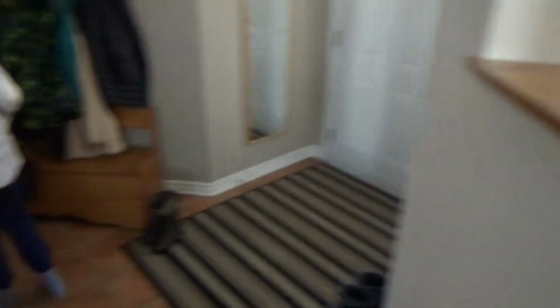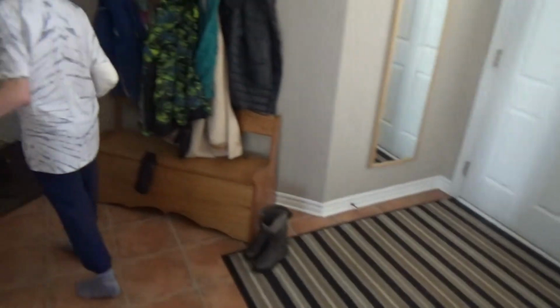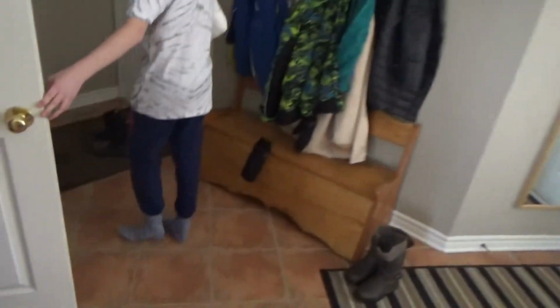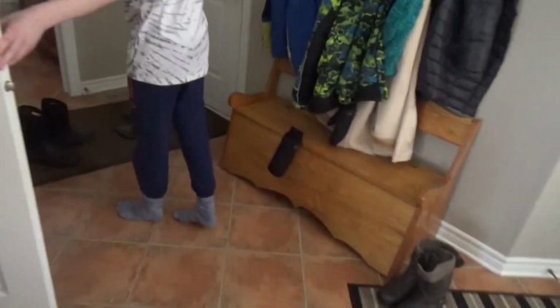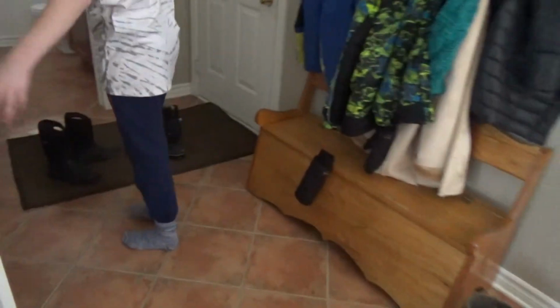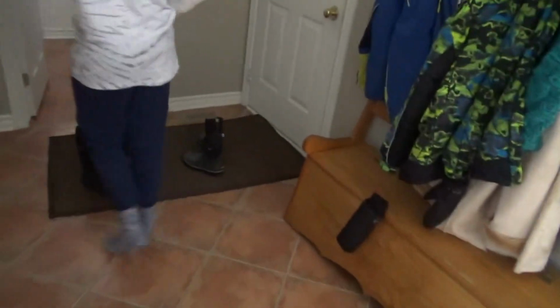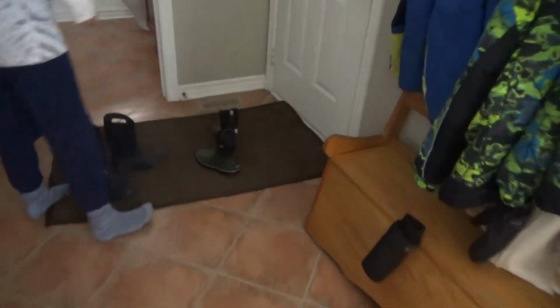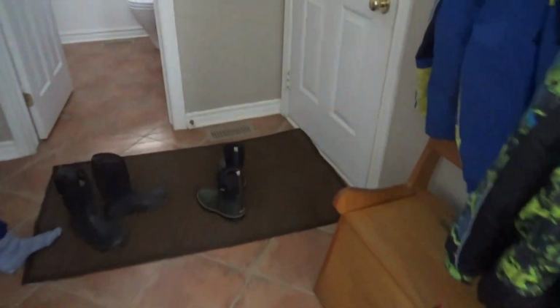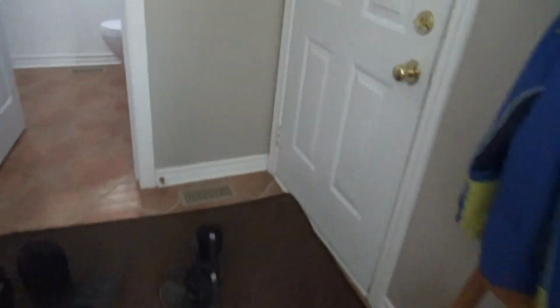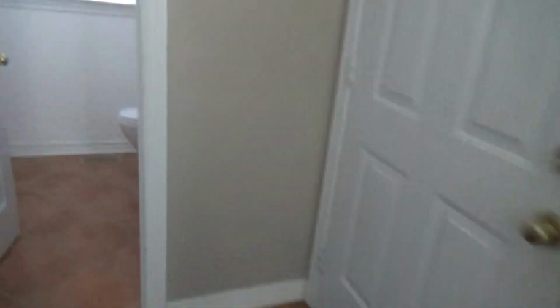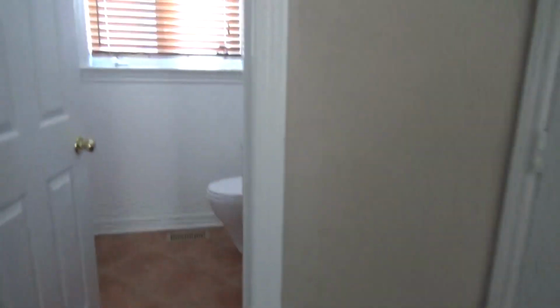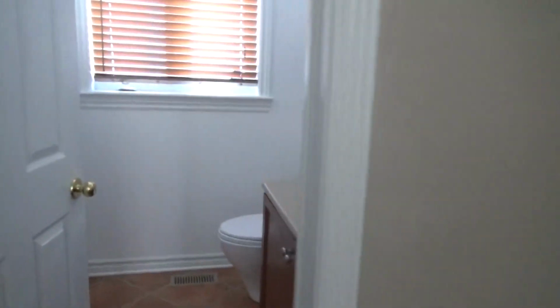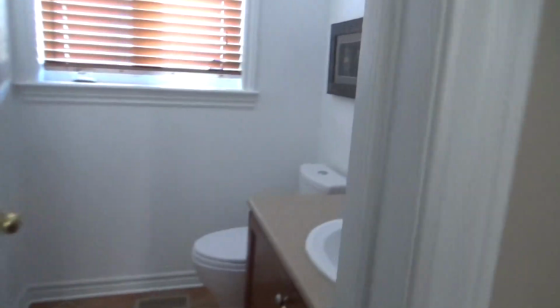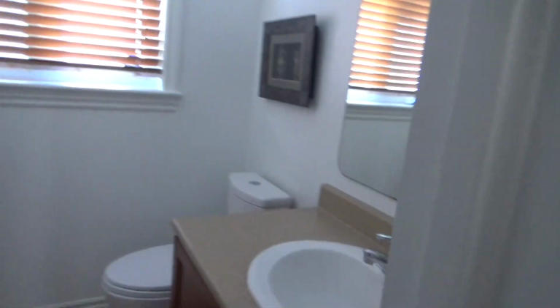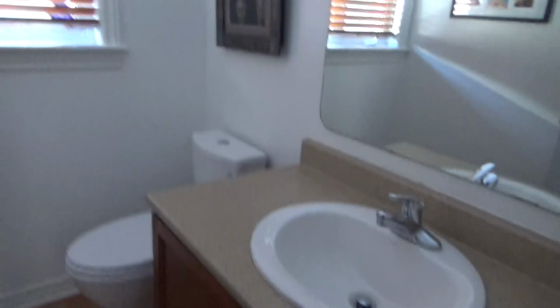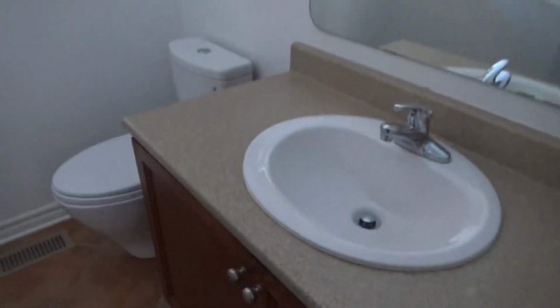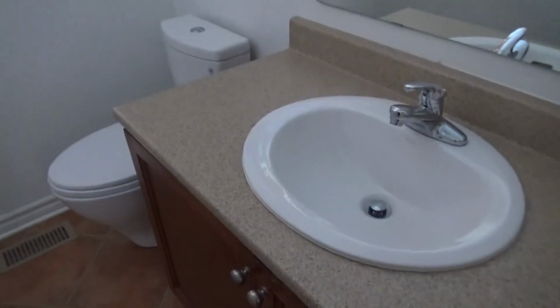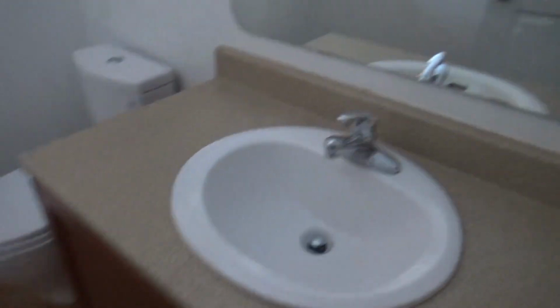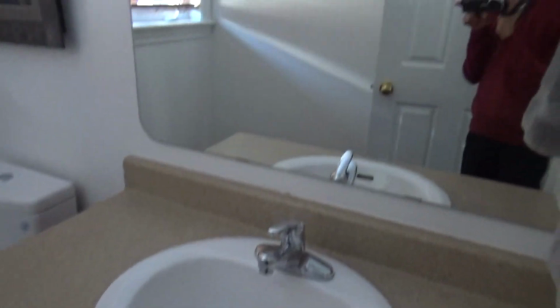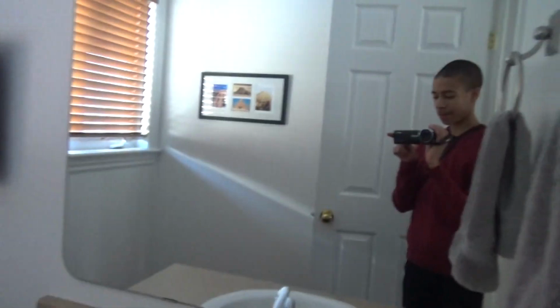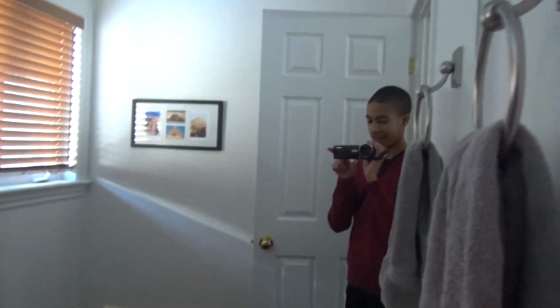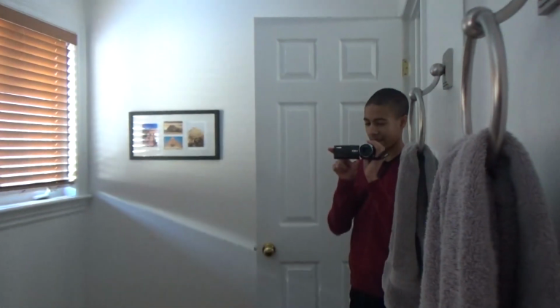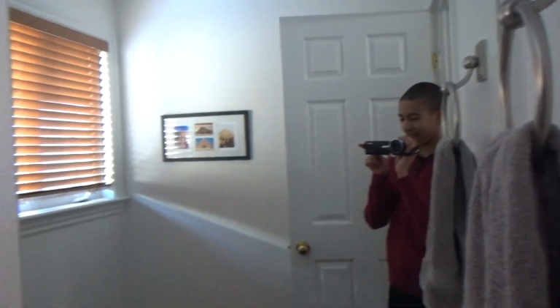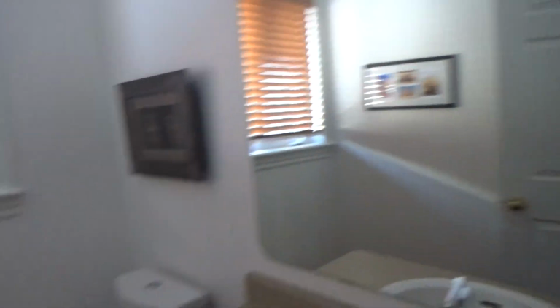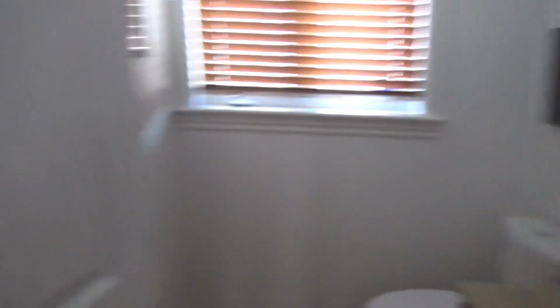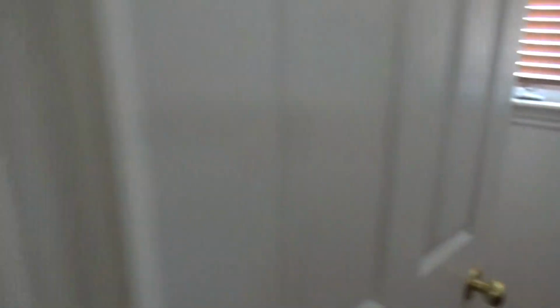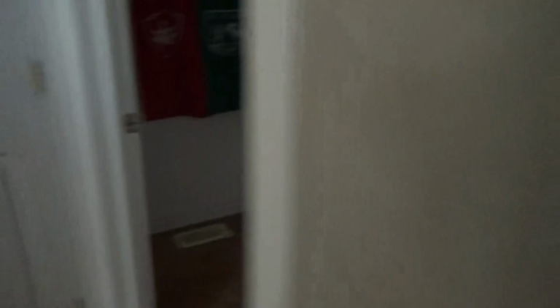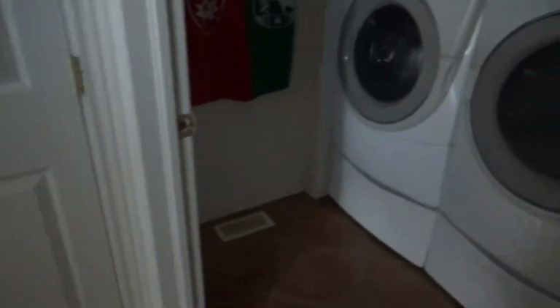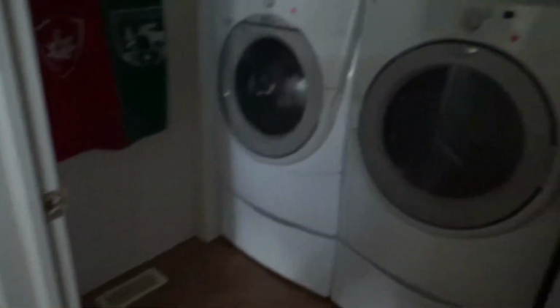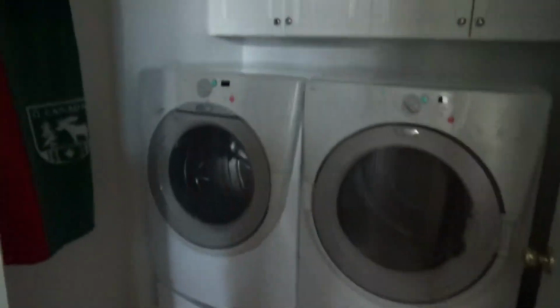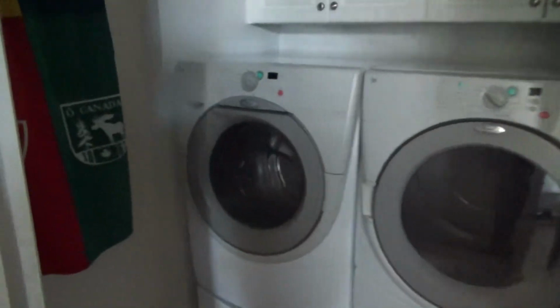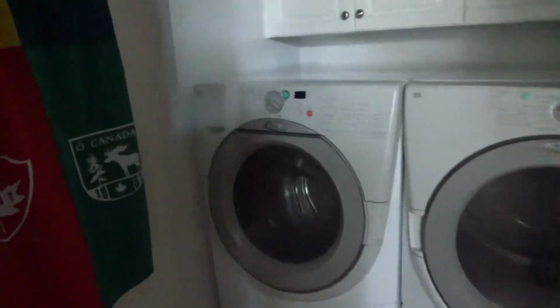Here's the basement level. There's a bathroom right here, and here's the mirror. Then the laundry room with a washer and a dryer.